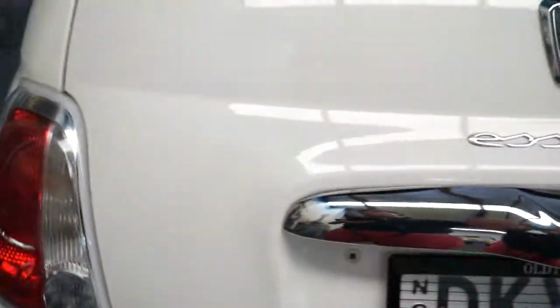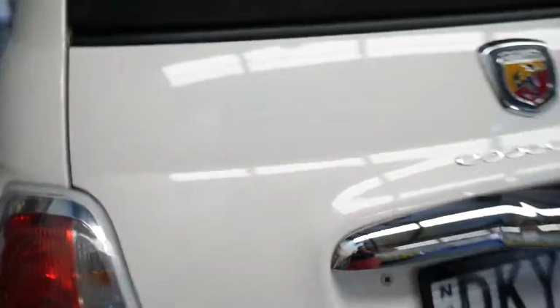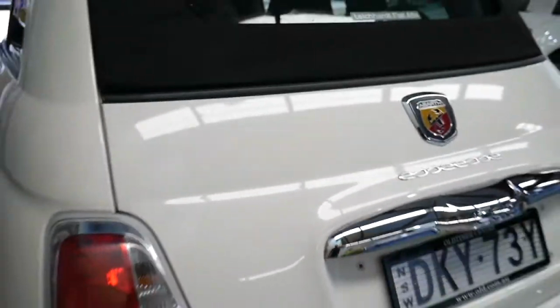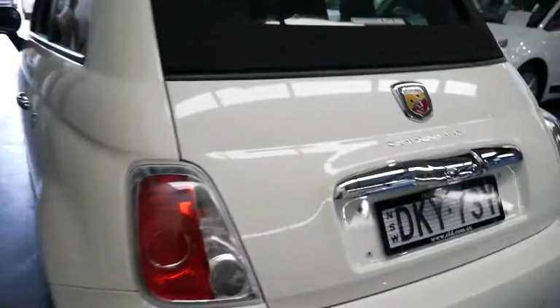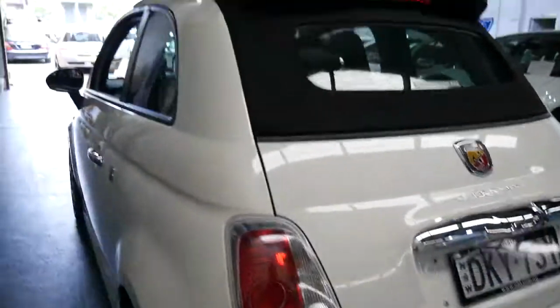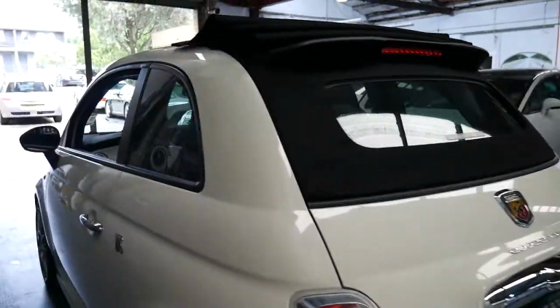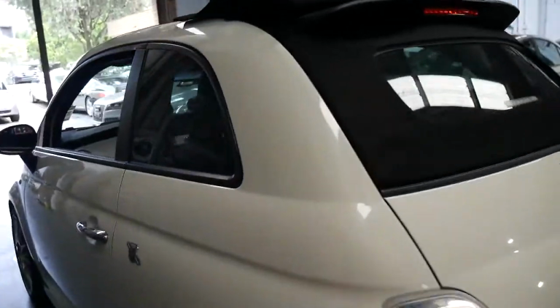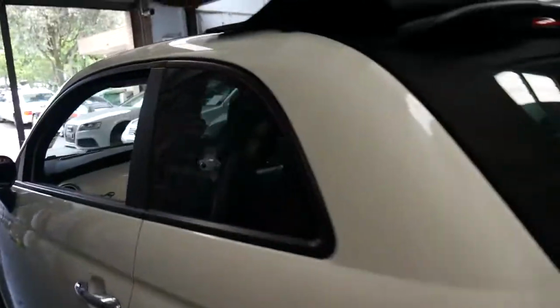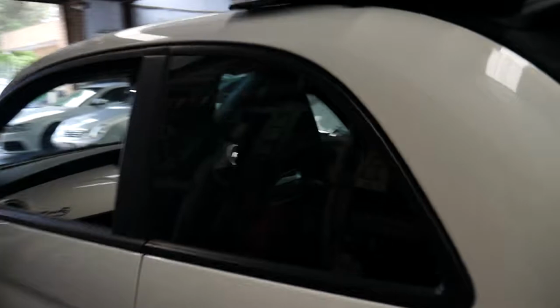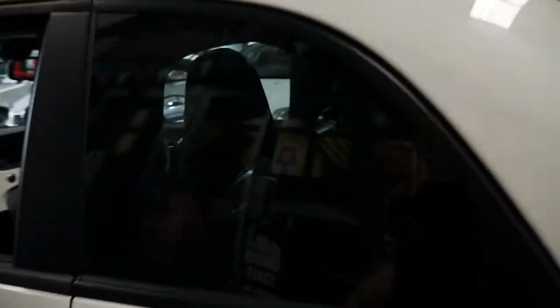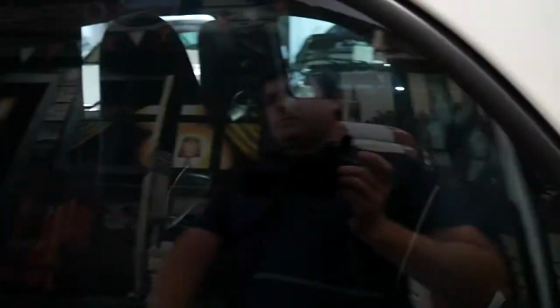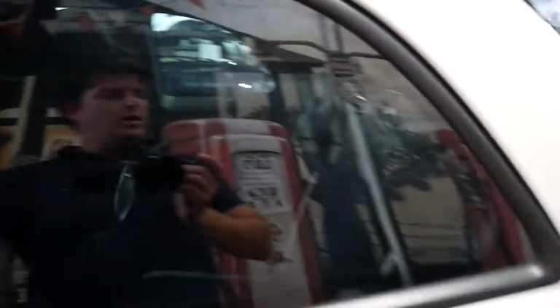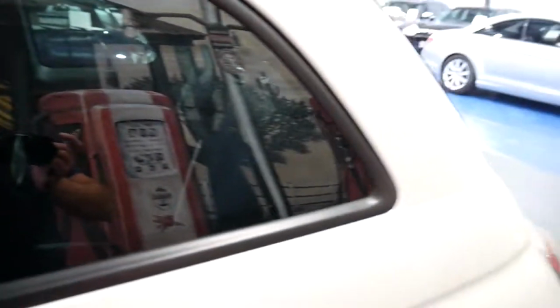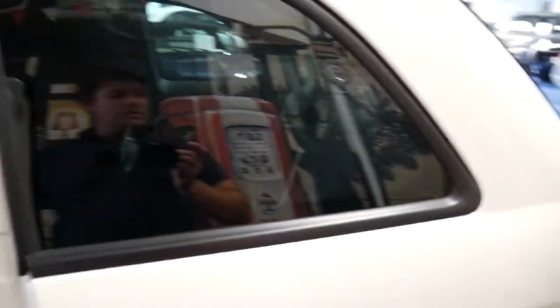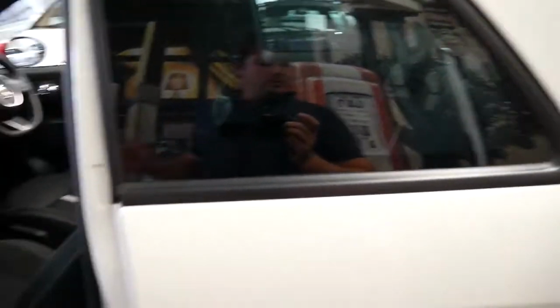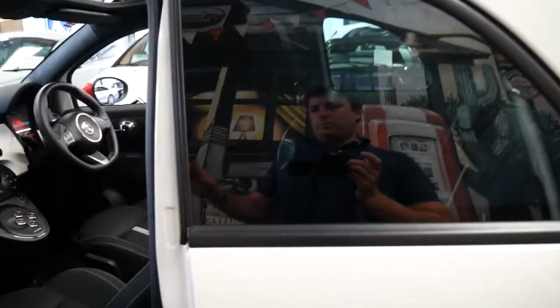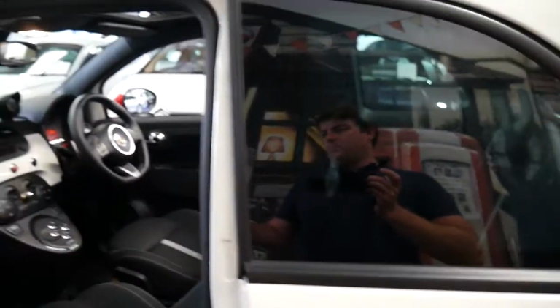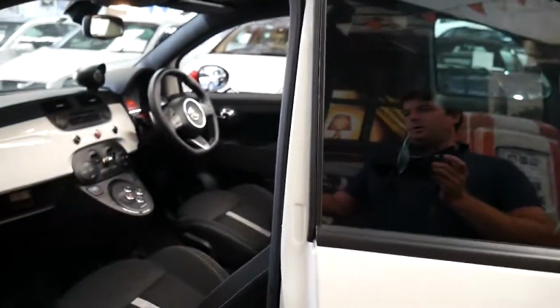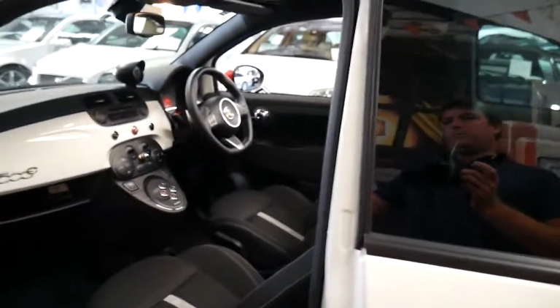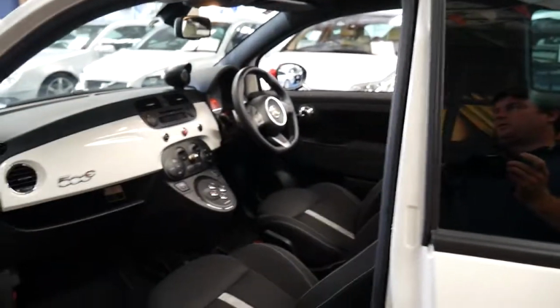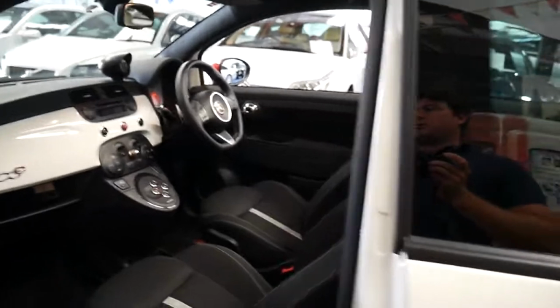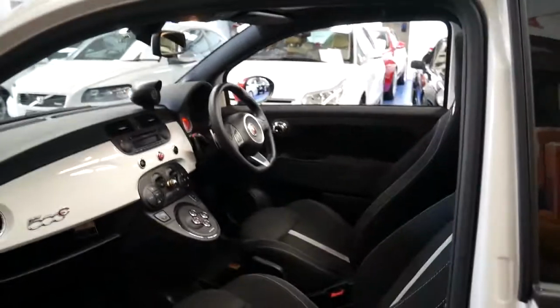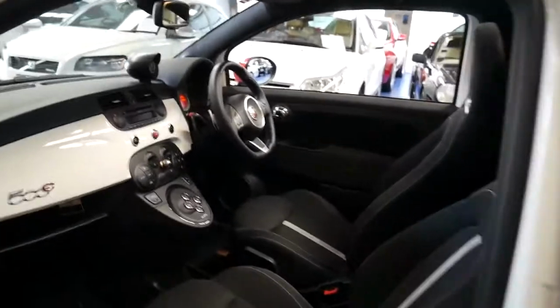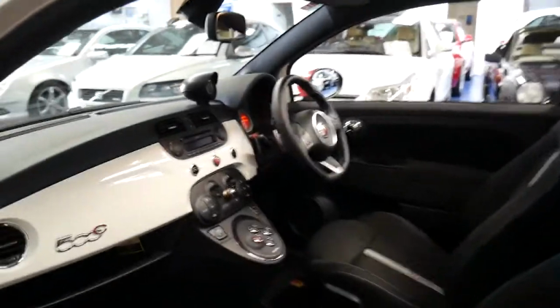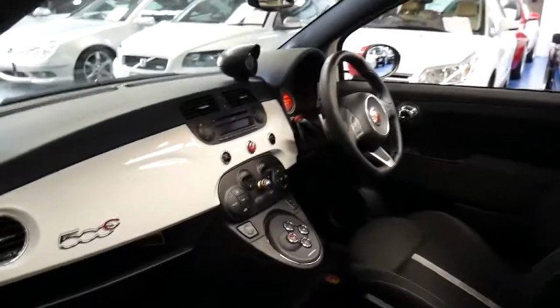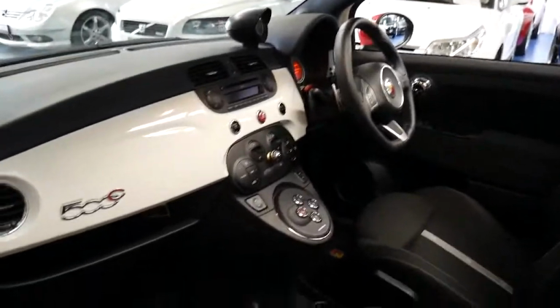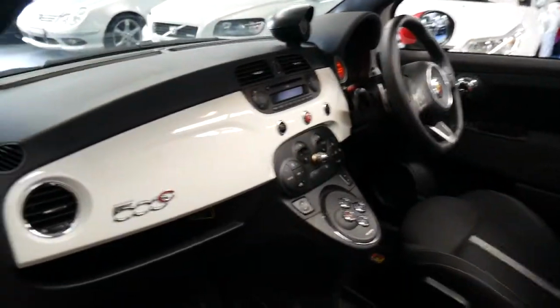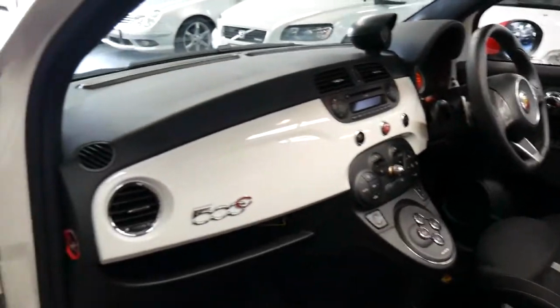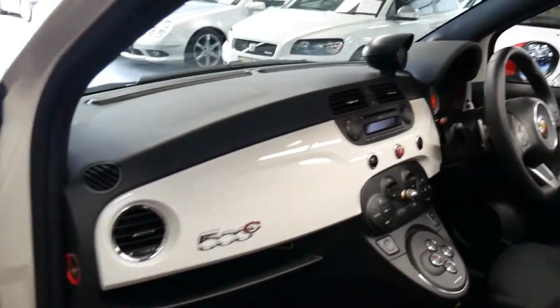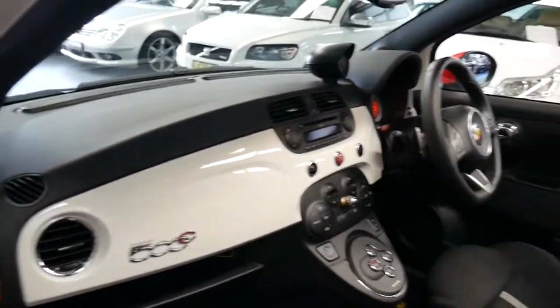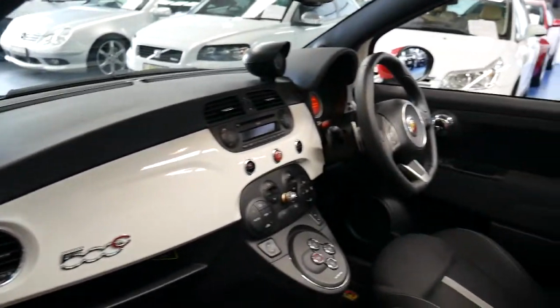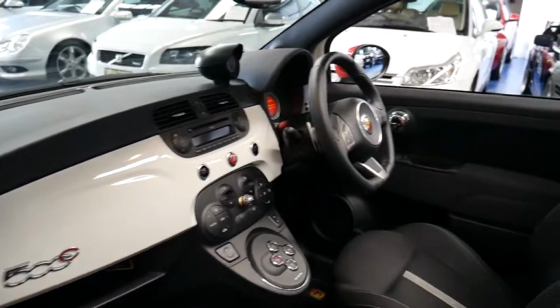It sounds fantastic and they're great to drive. I just like them because they're just that little bit different — compared to a Volkswagen Polo or Golf, or a Toyota Echo. They're certainly a lot more interesting.